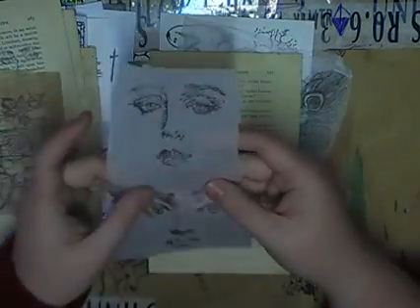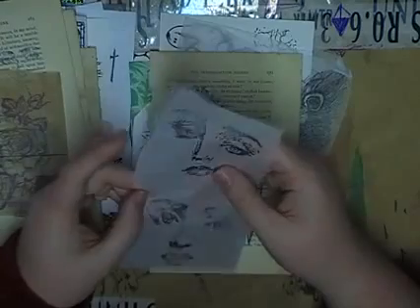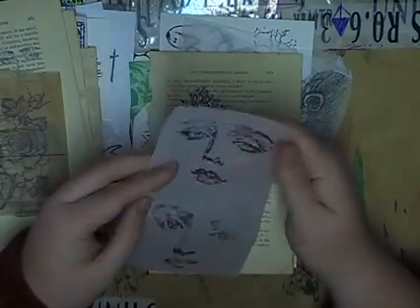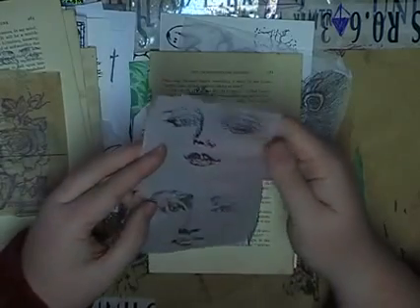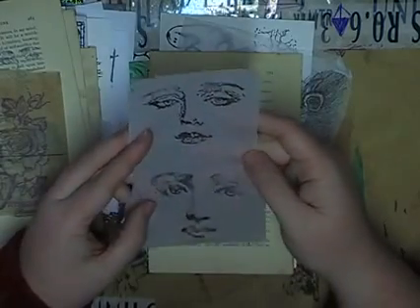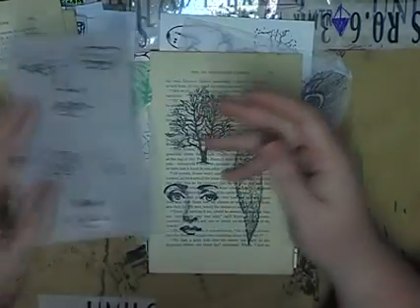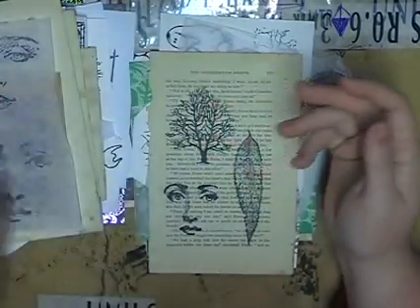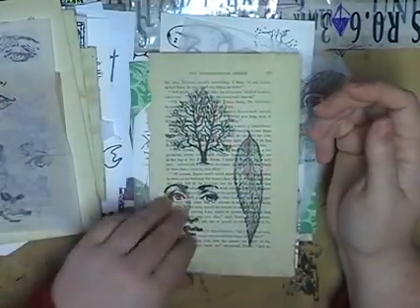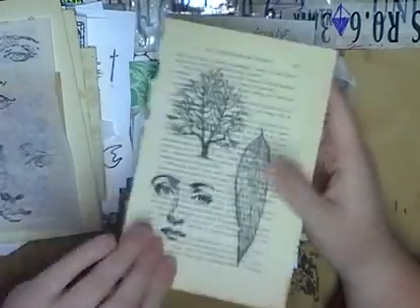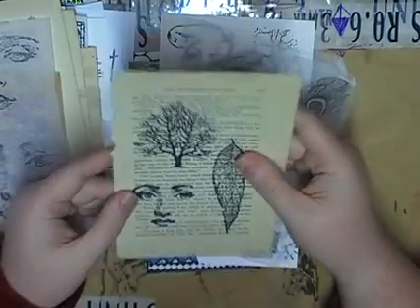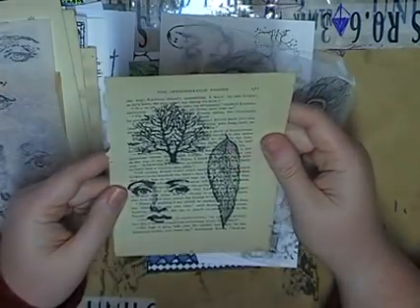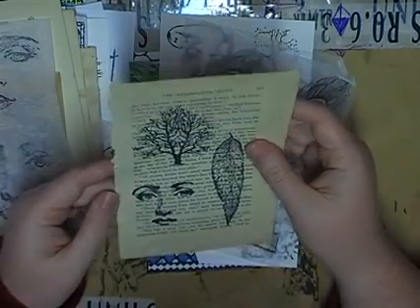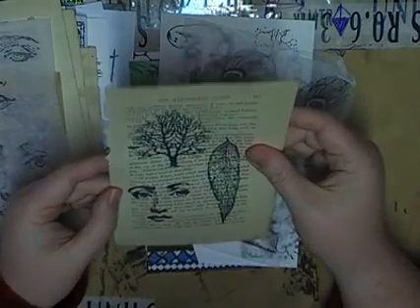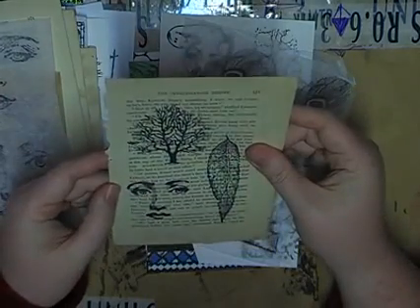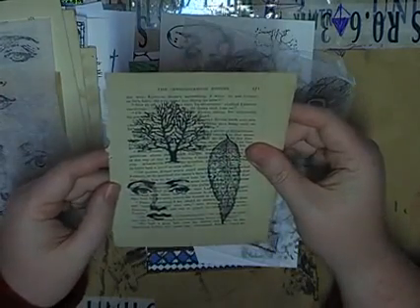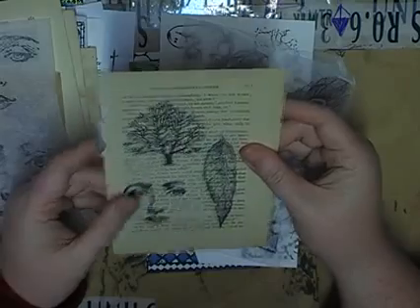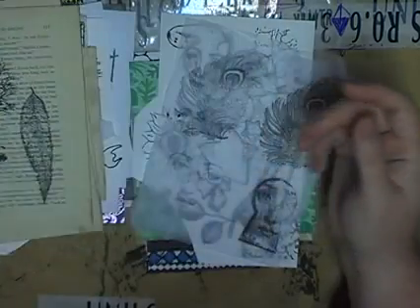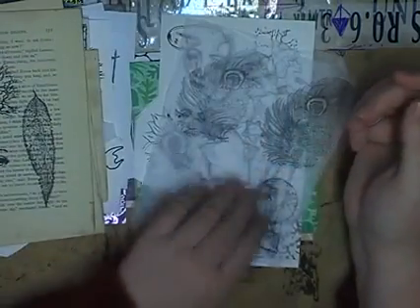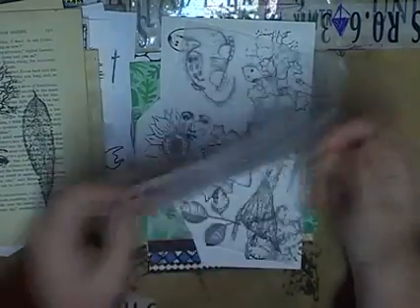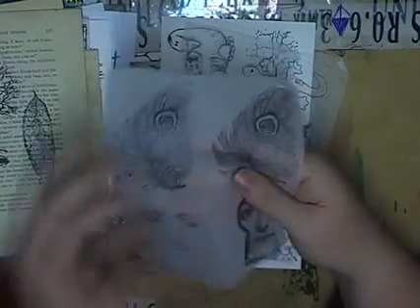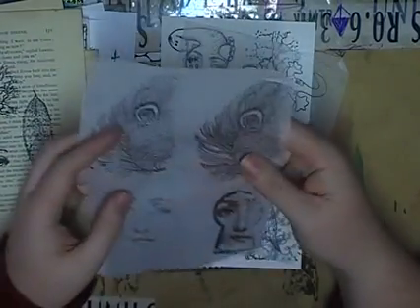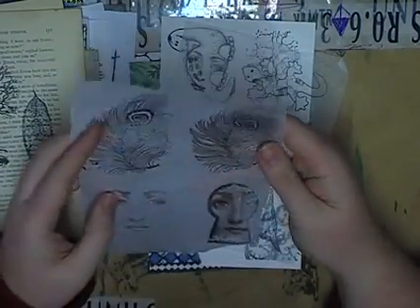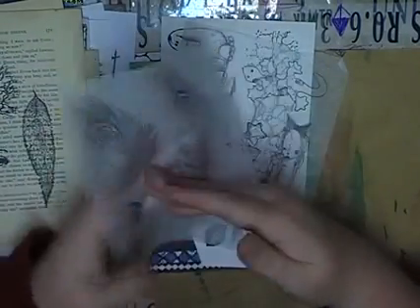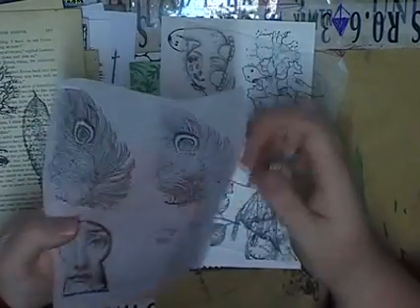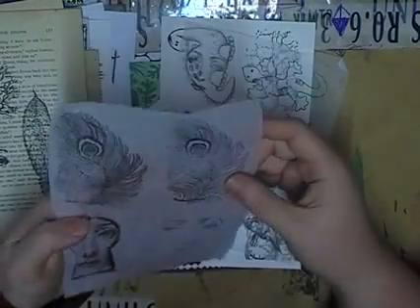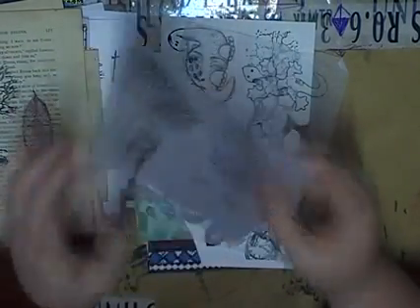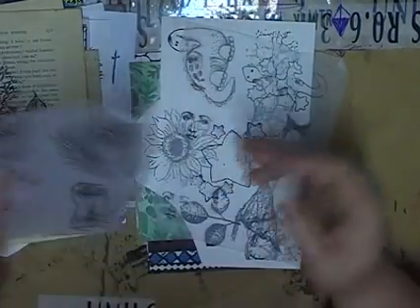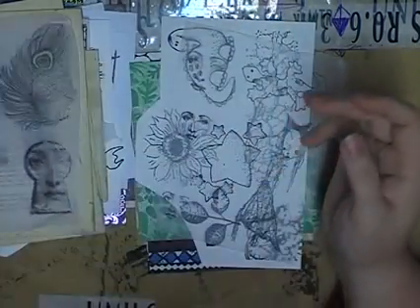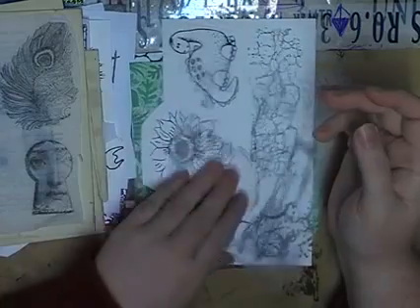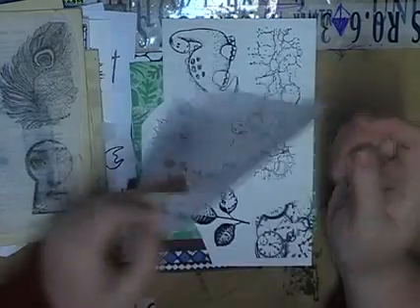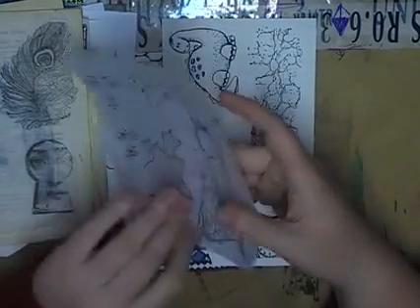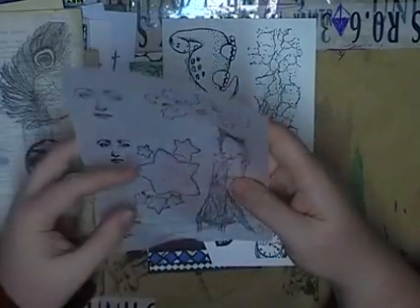Or white freezer paper. Pretty. More faces. And some trees and leaves and faces. Wow, you've sent me so many — thank you so much. I'm going to have so much fun playing with these.